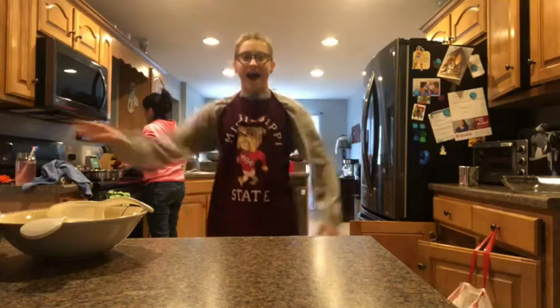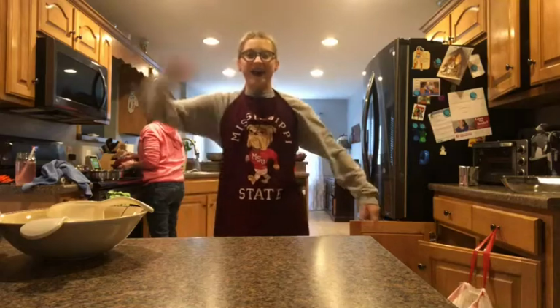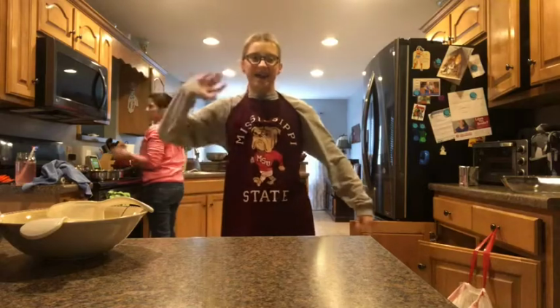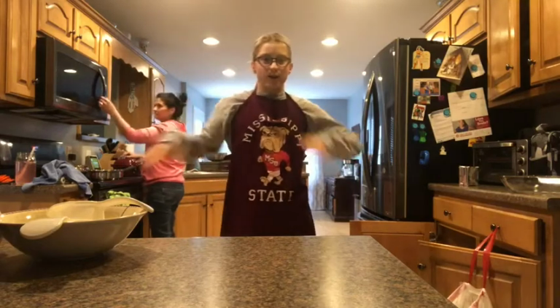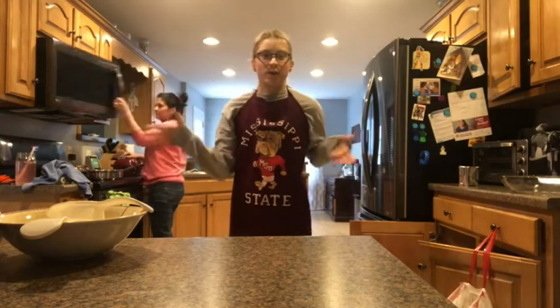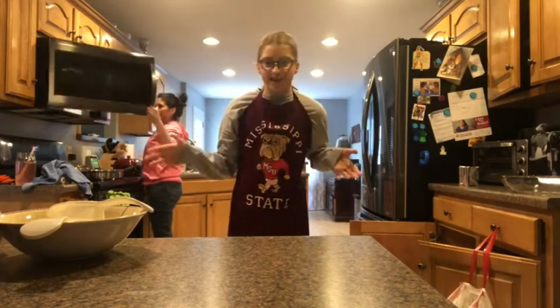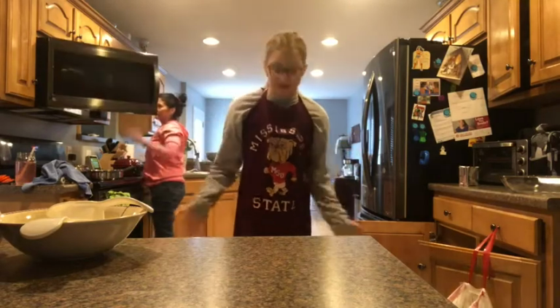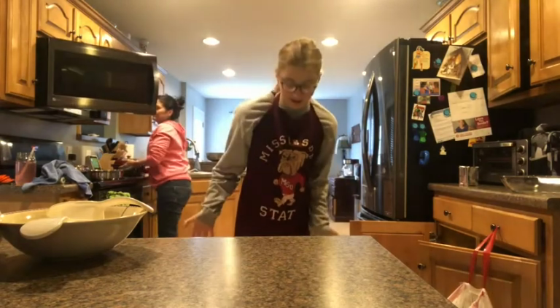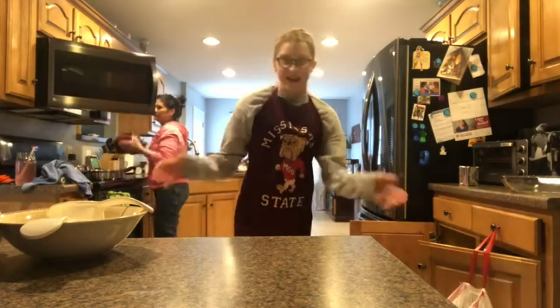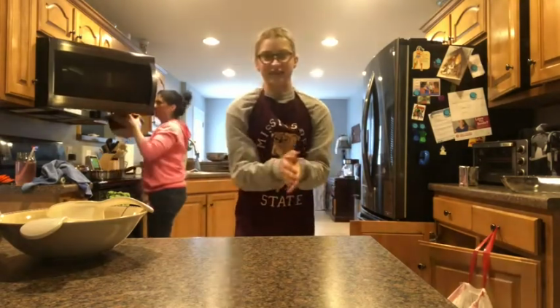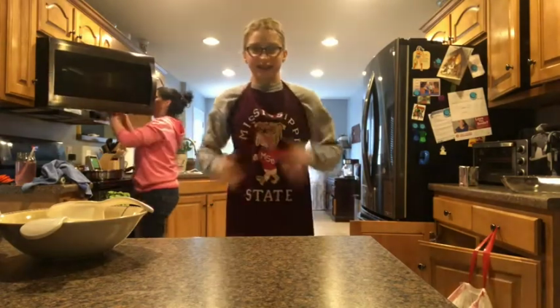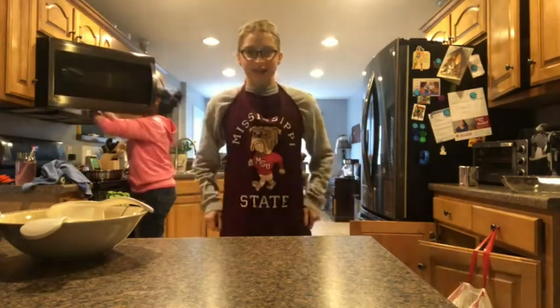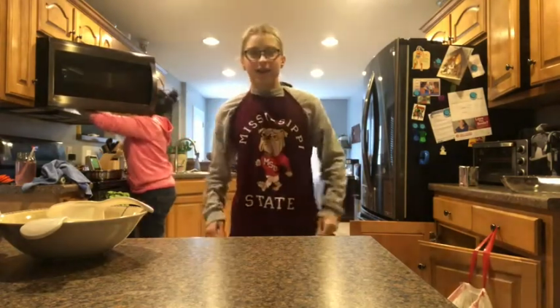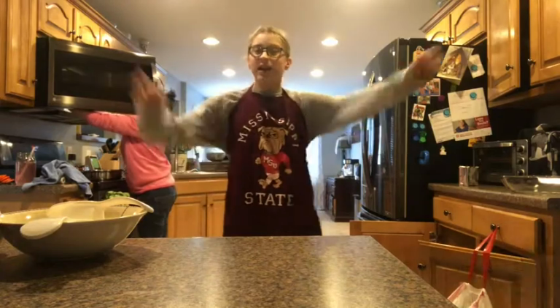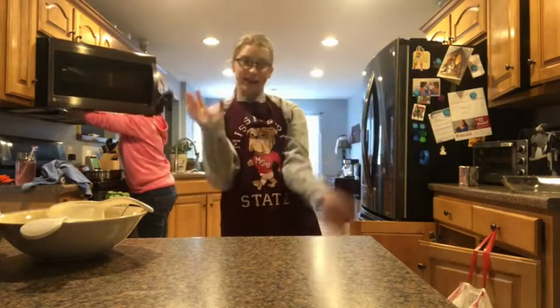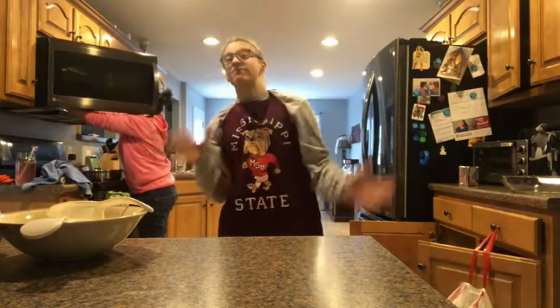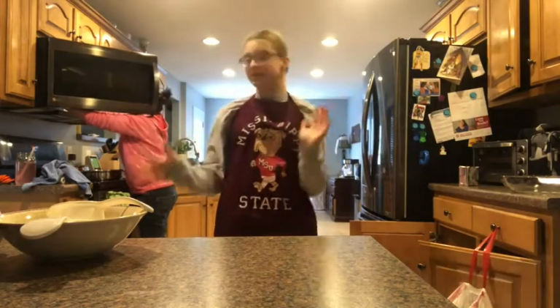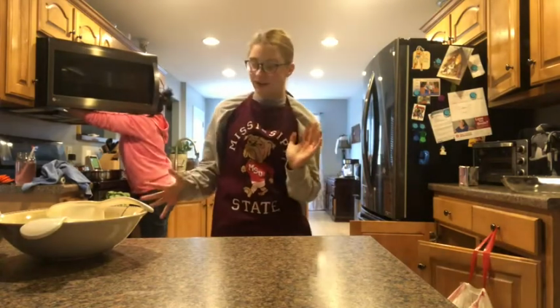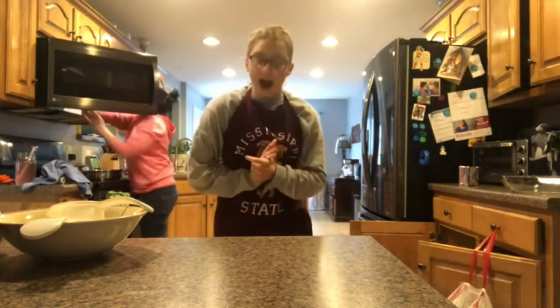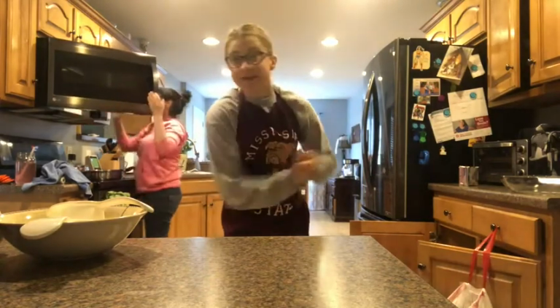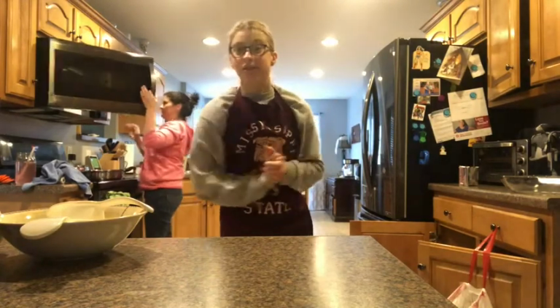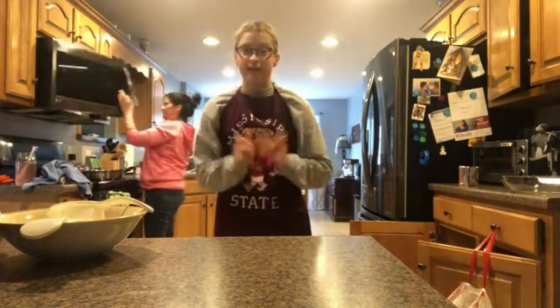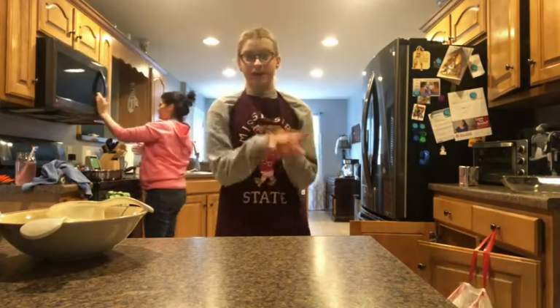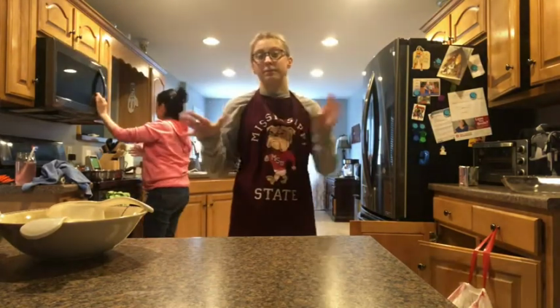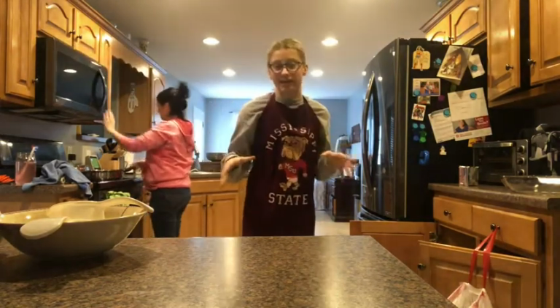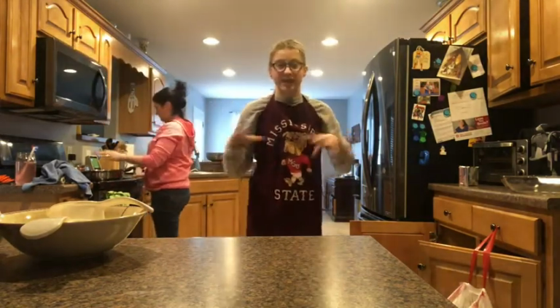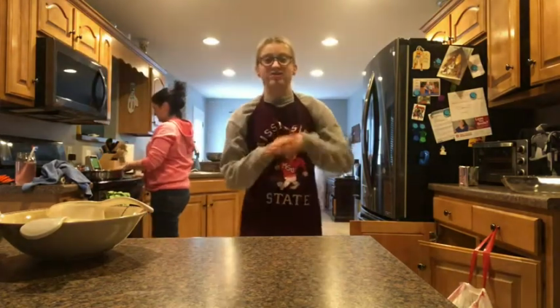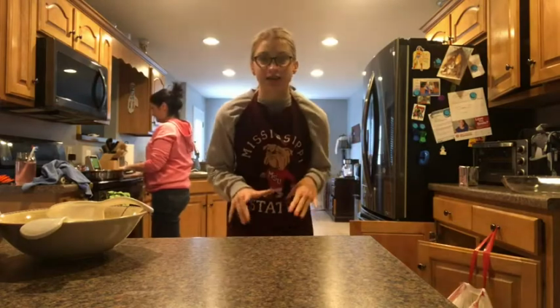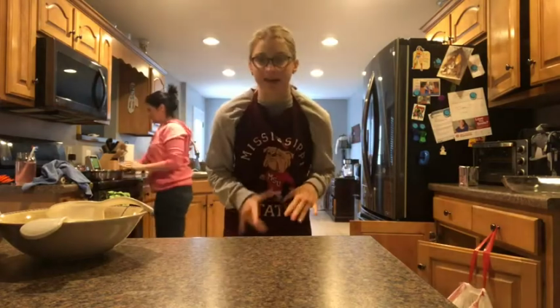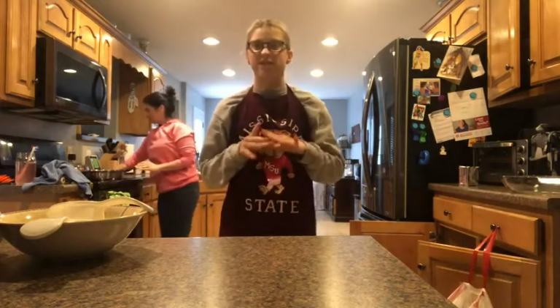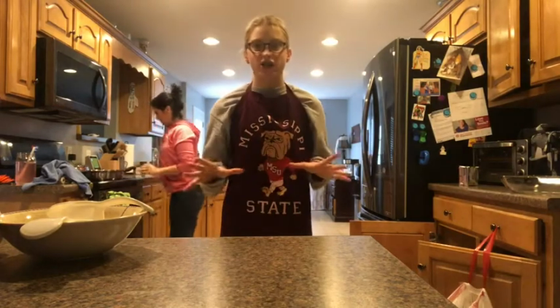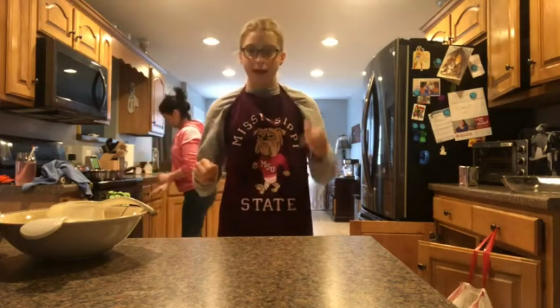Hi guys! Welcome back to my channel. And in today's video, it is very different. I'm teaching you guys how to make brownies — and not just any brownies, fudgy brownies.